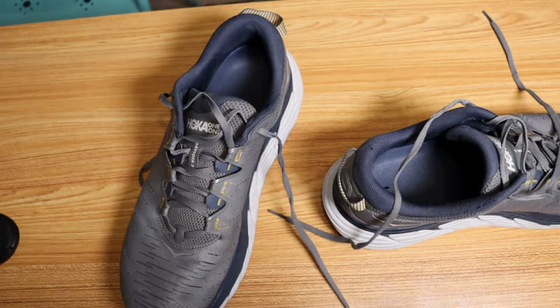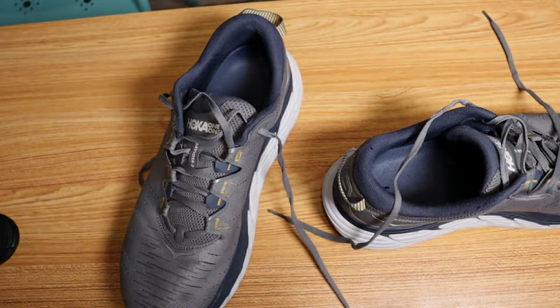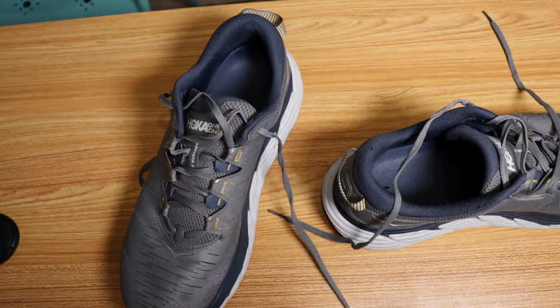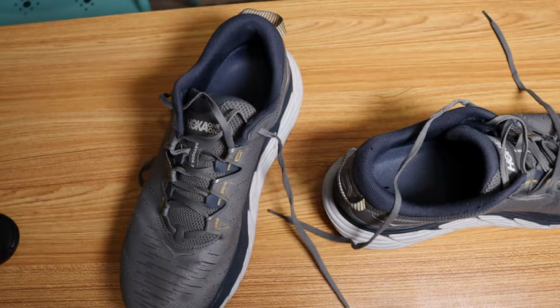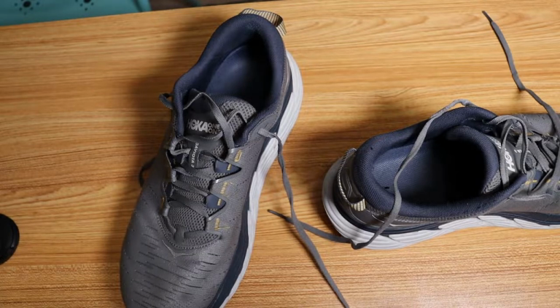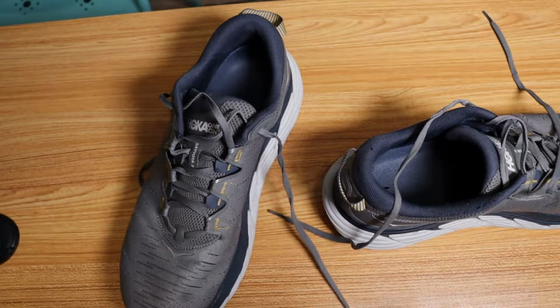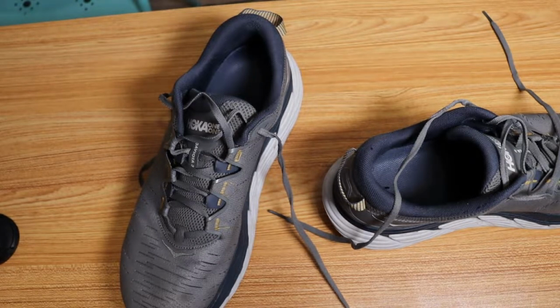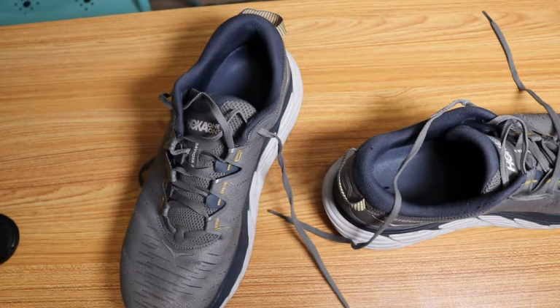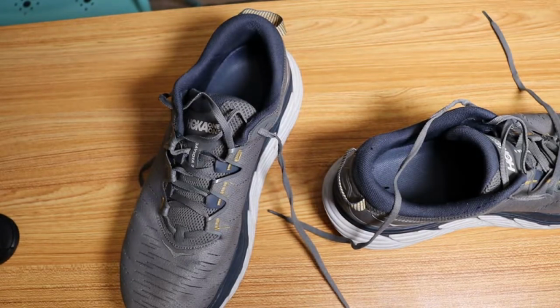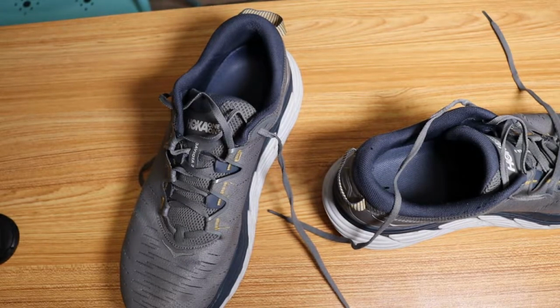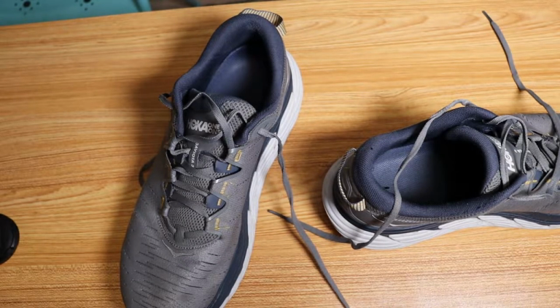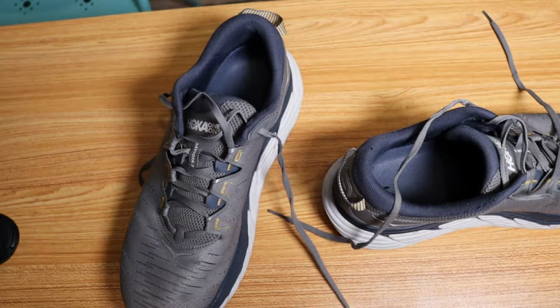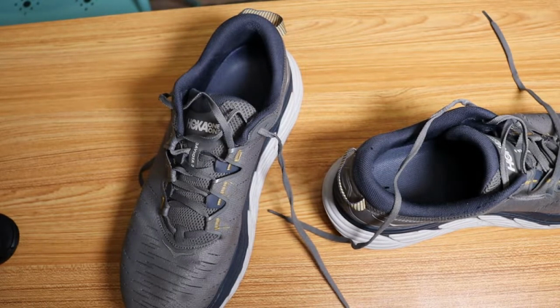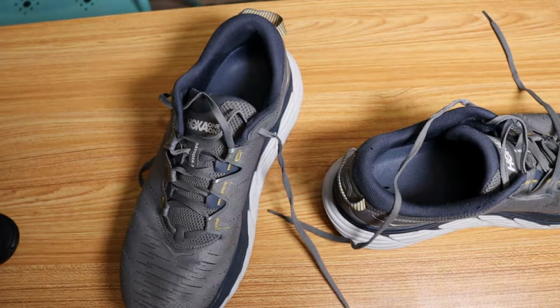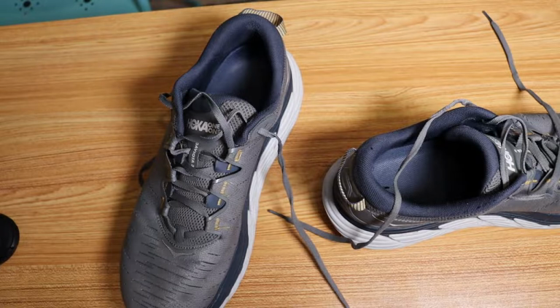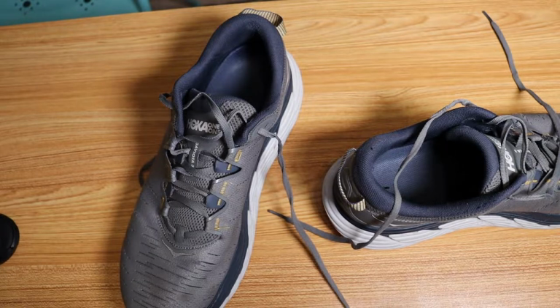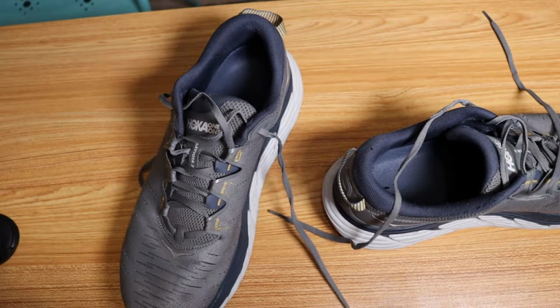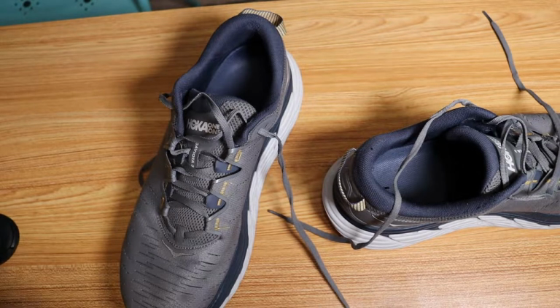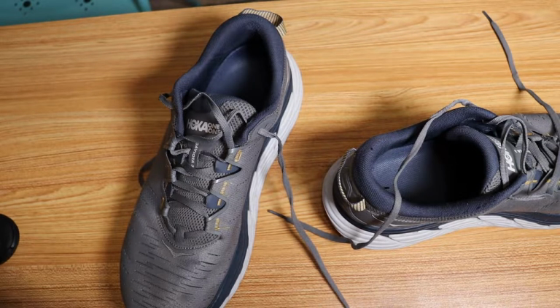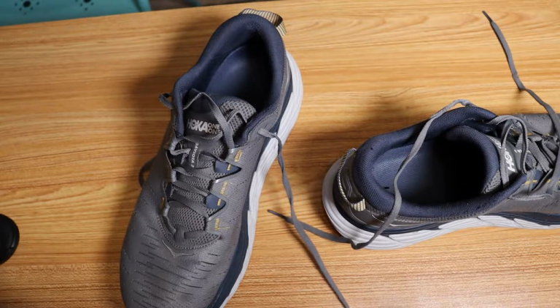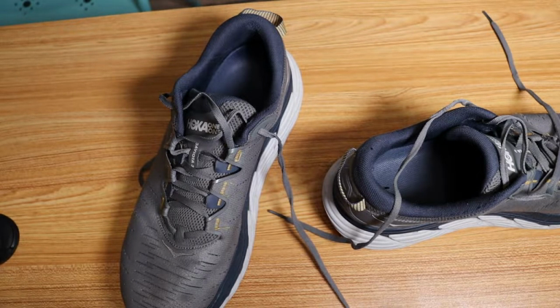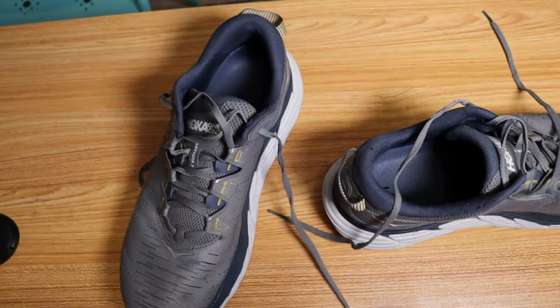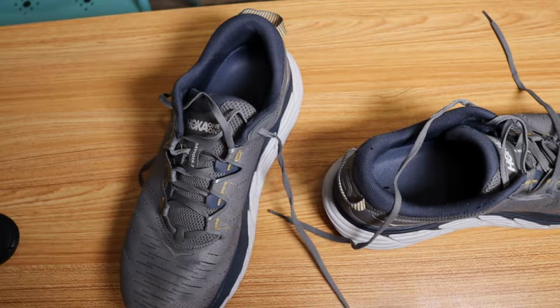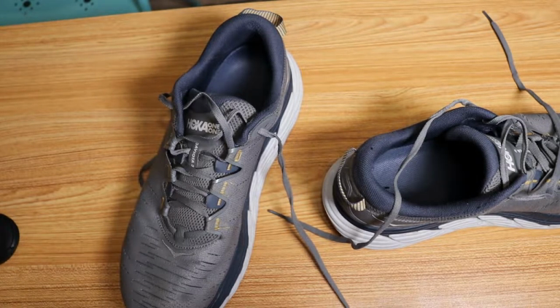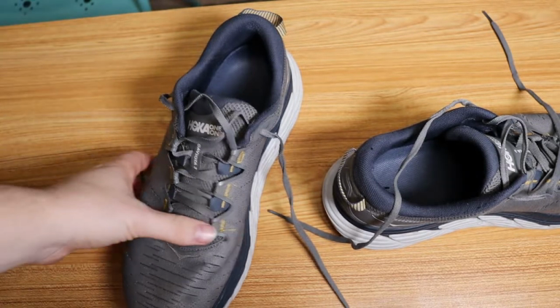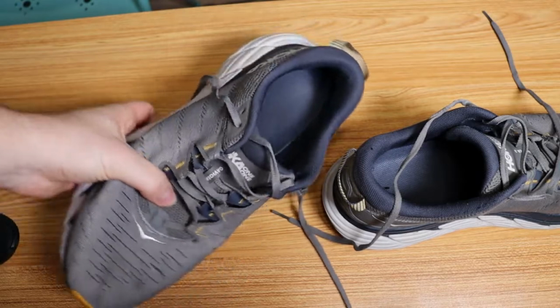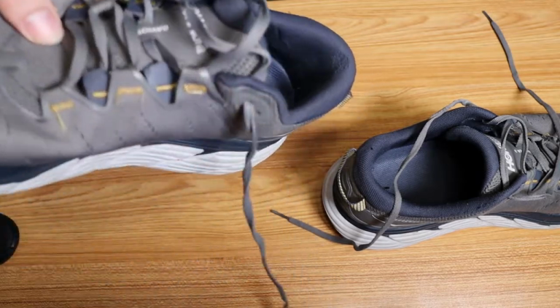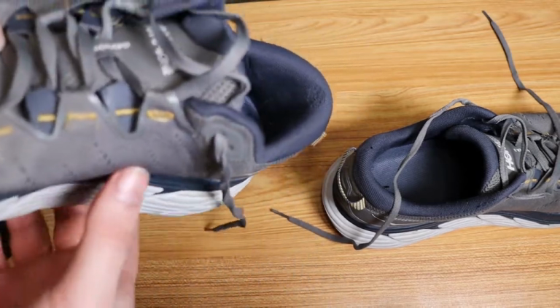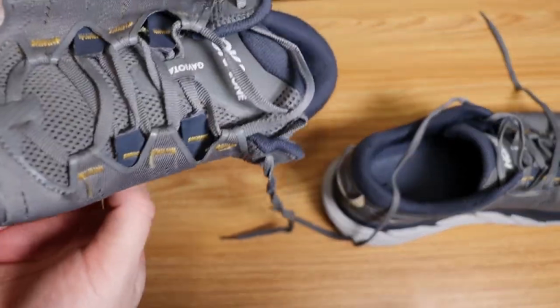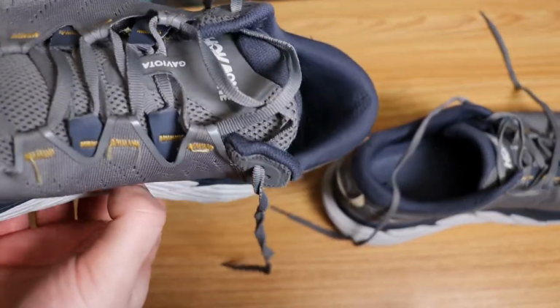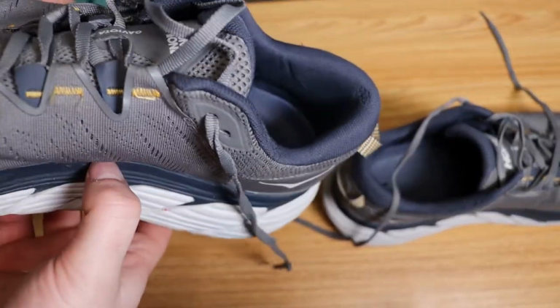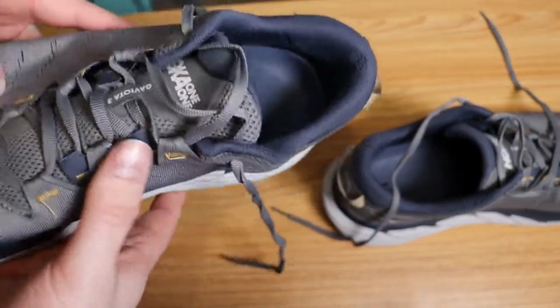So this is not really the end of the lifespan of these shoes. I'll probably keep wearing them for another few months, but they're going to be yard shoes probably by spring. There is some damage to the back where the fabric in the heel is located, and that's just because of wear and tear based on how I walk.